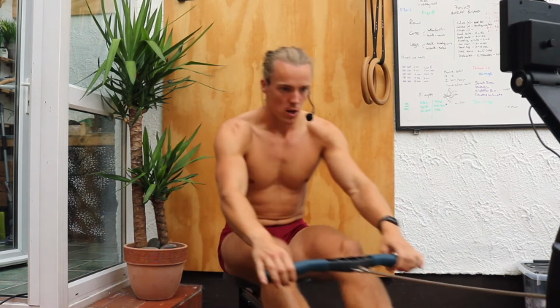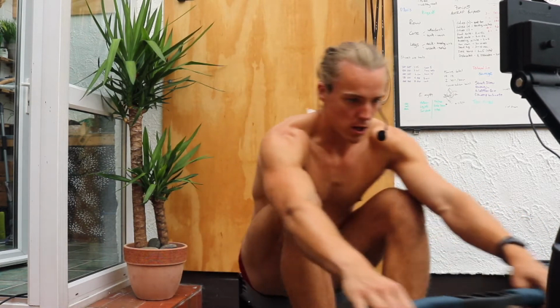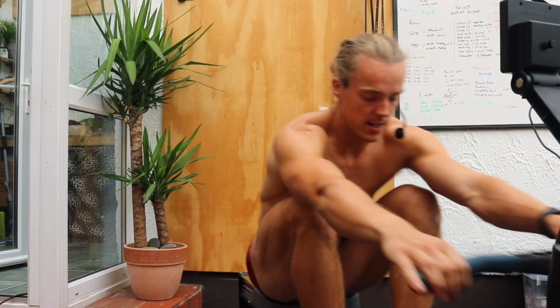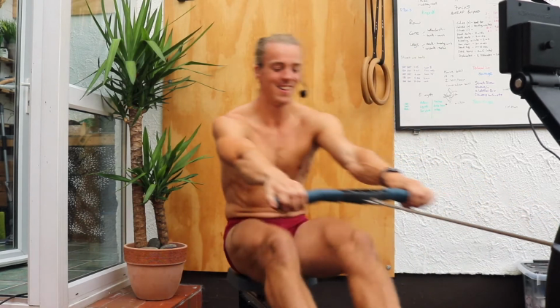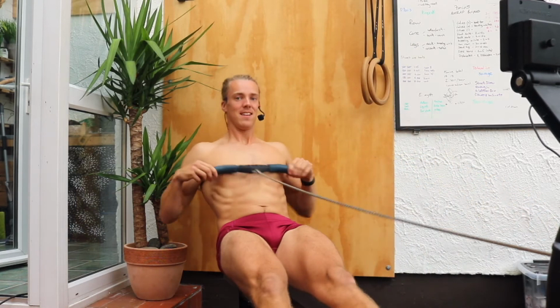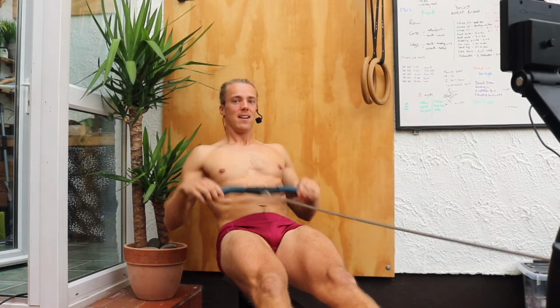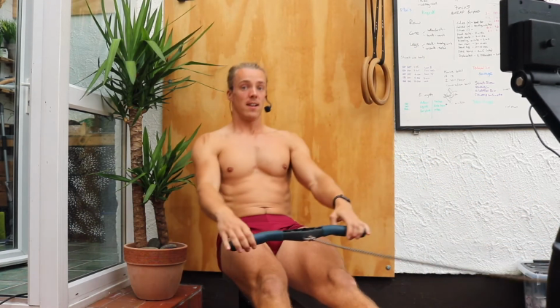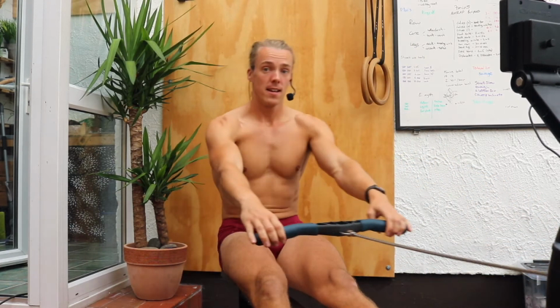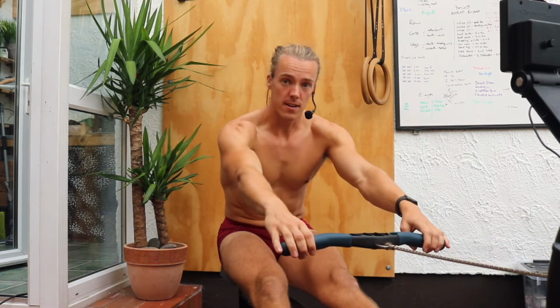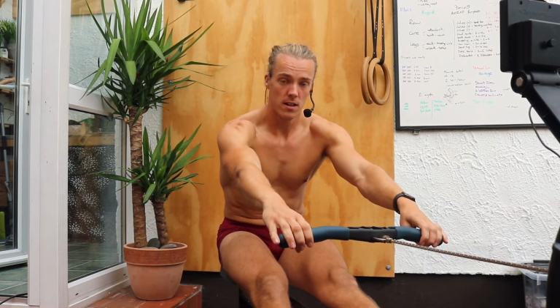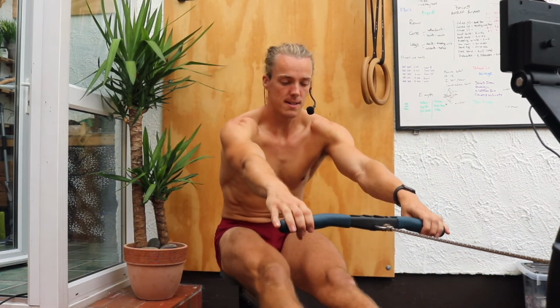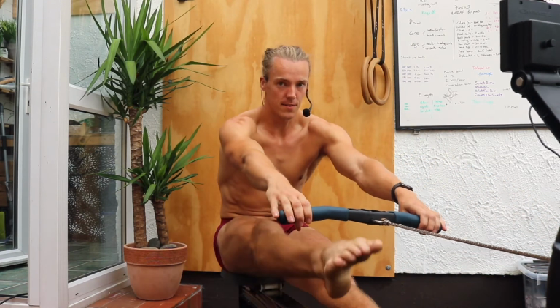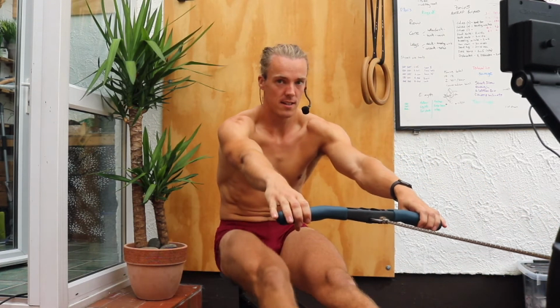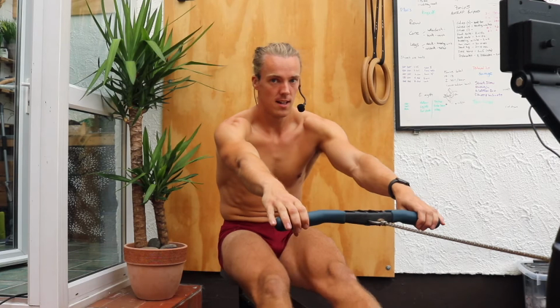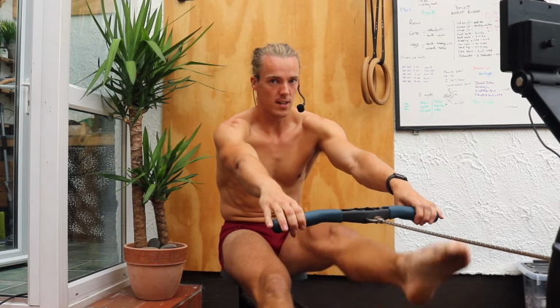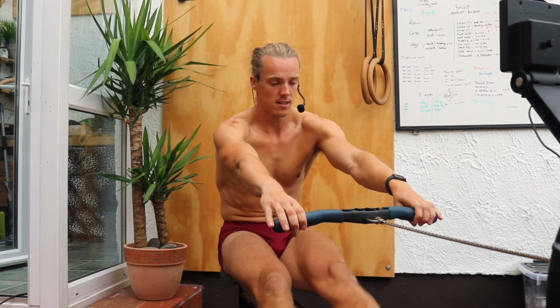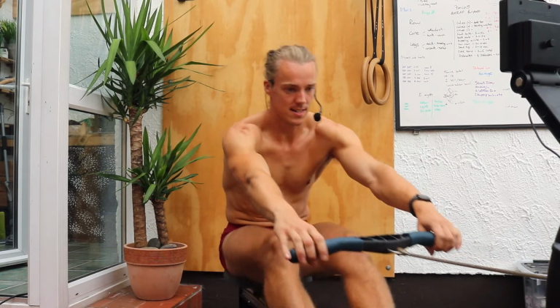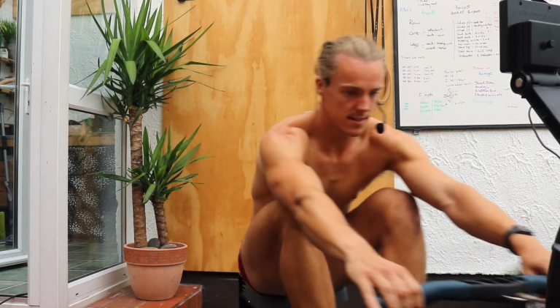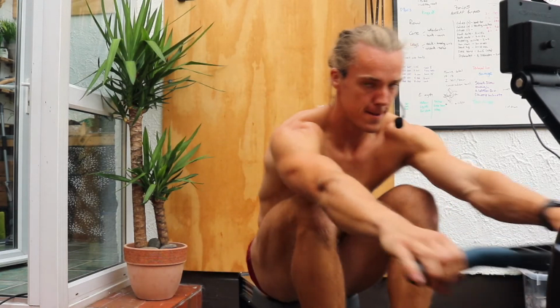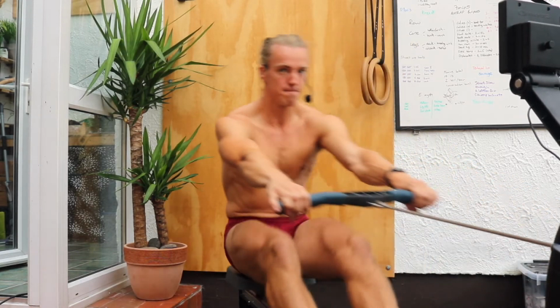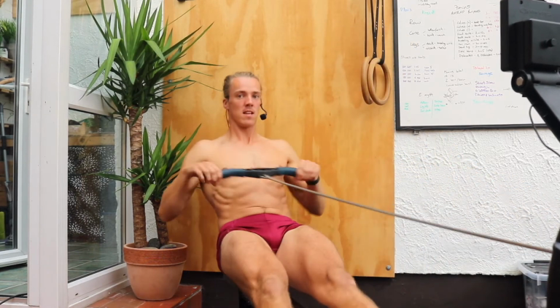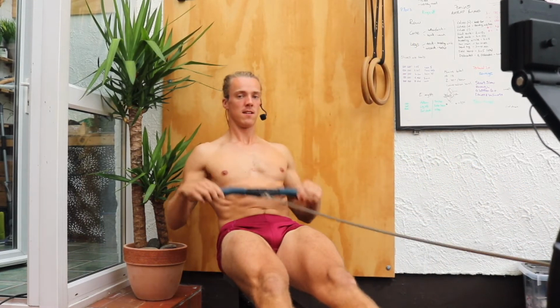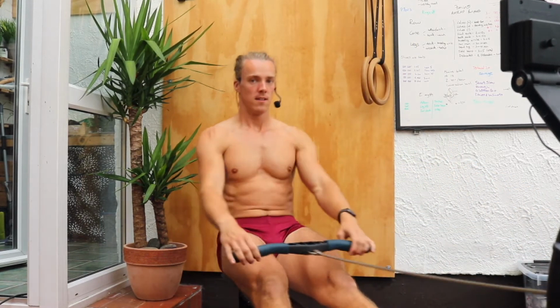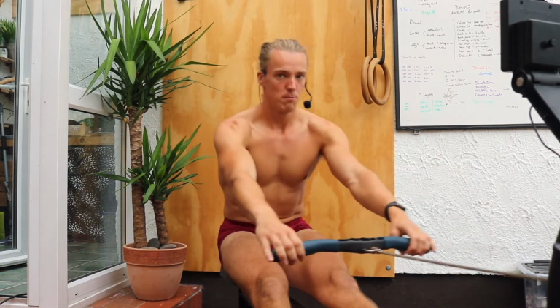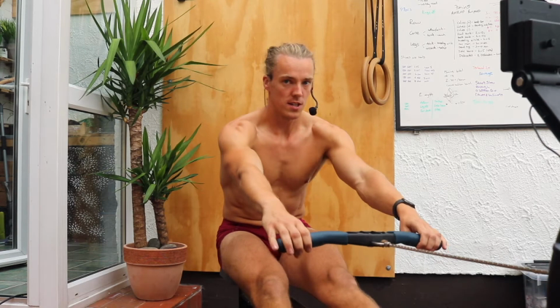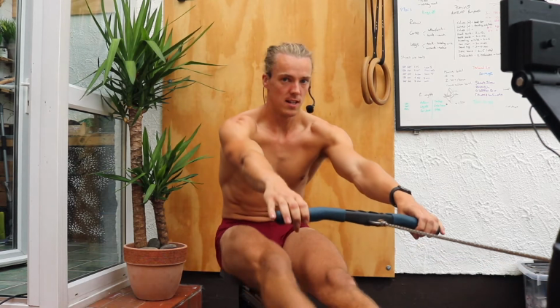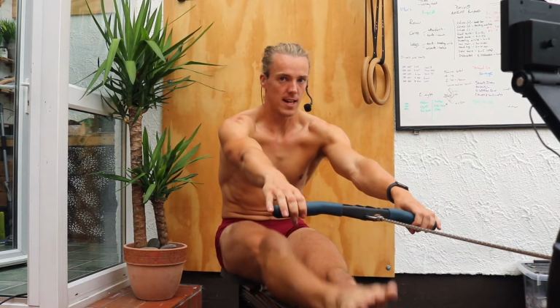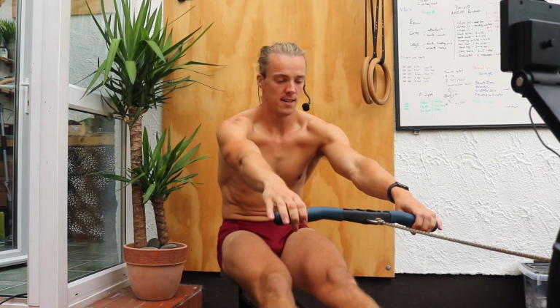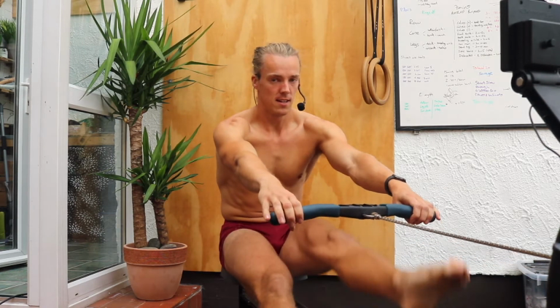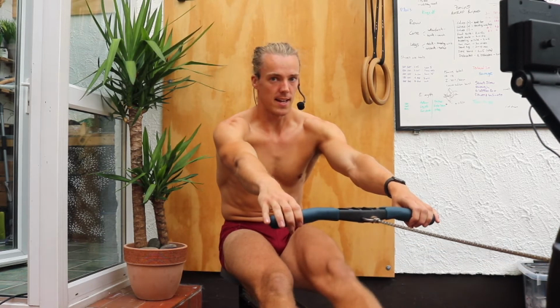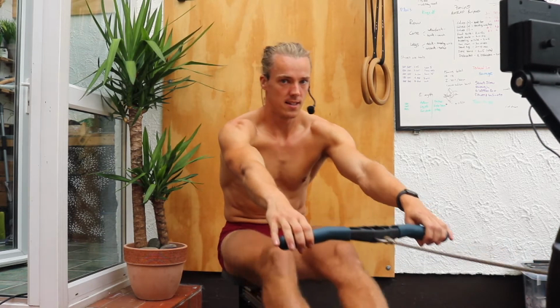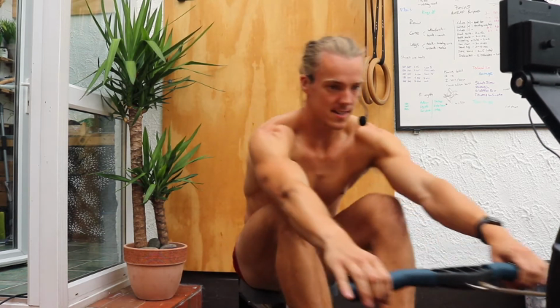Next up — I'm going to pause here. Same thing: lift the leg, lift the leg and slide. Pause, lift the leg, lift the leg and slide.